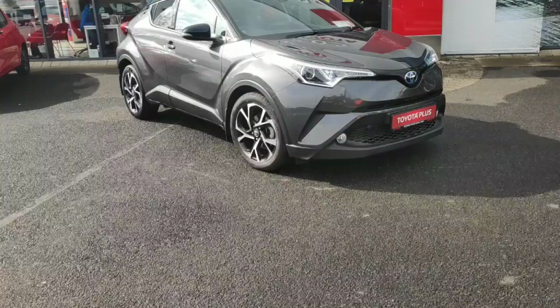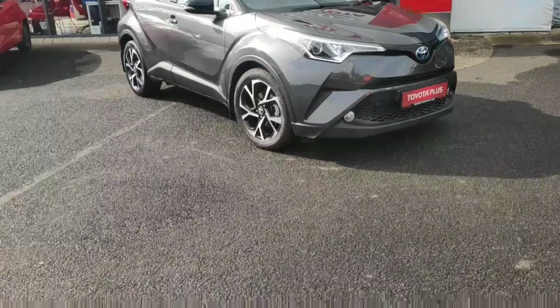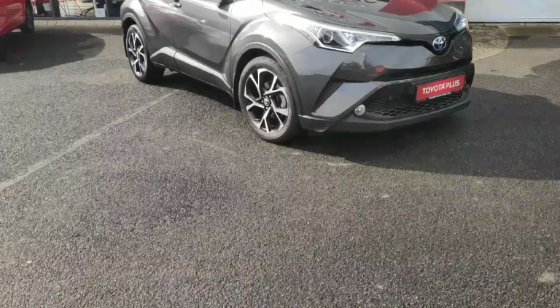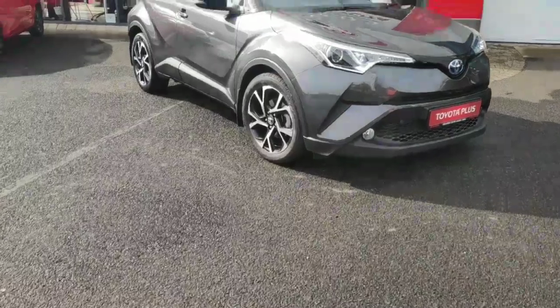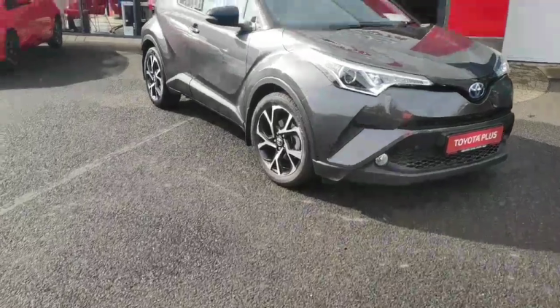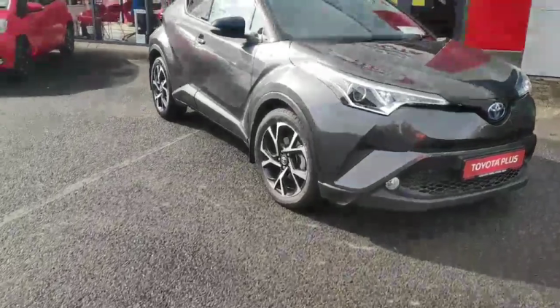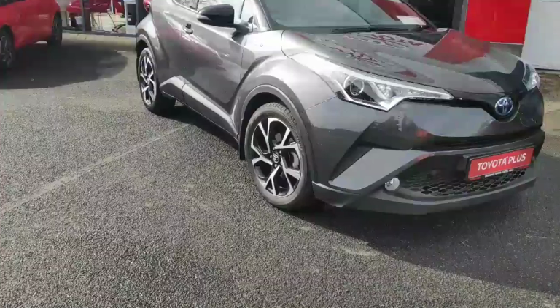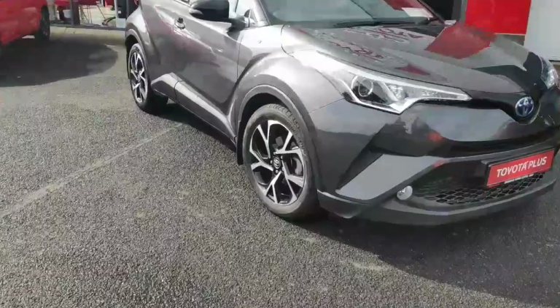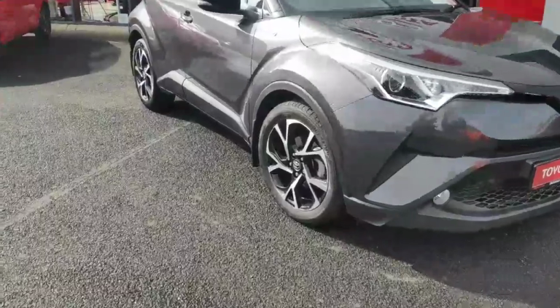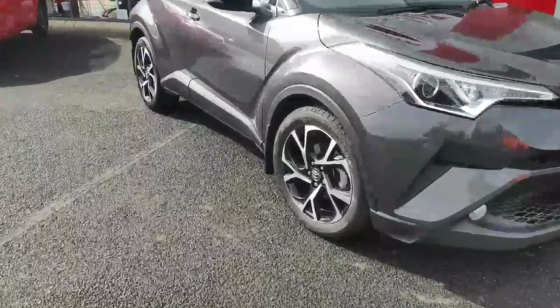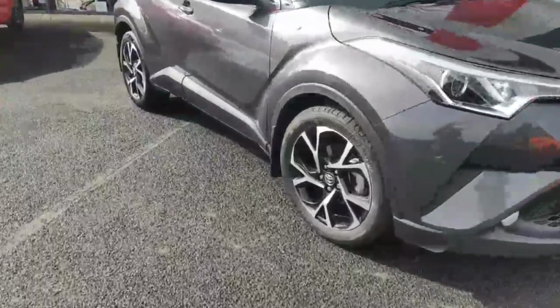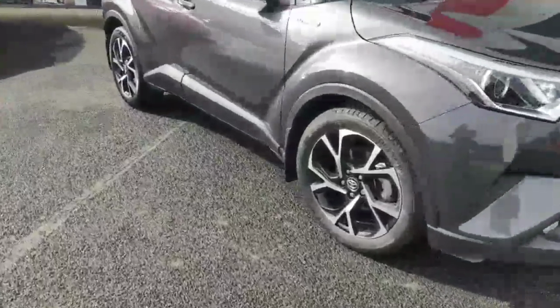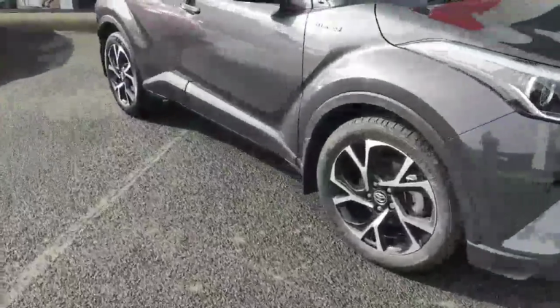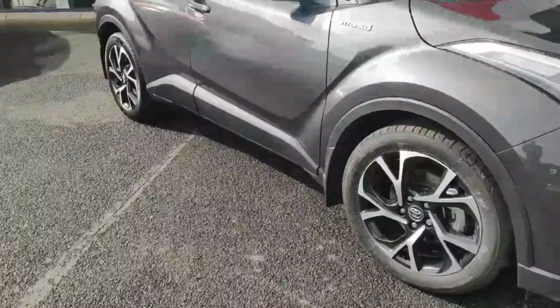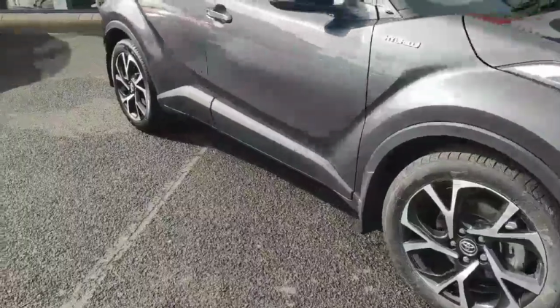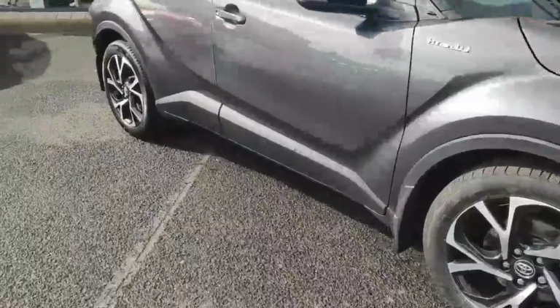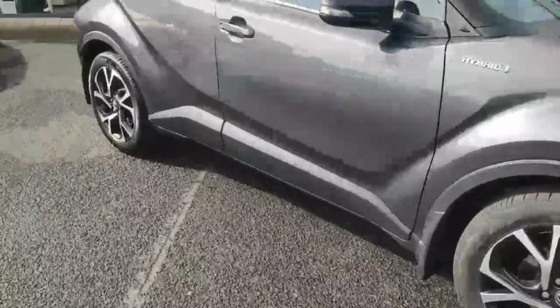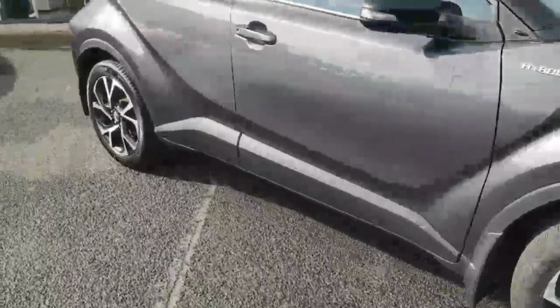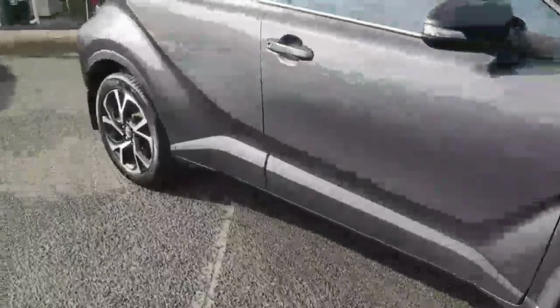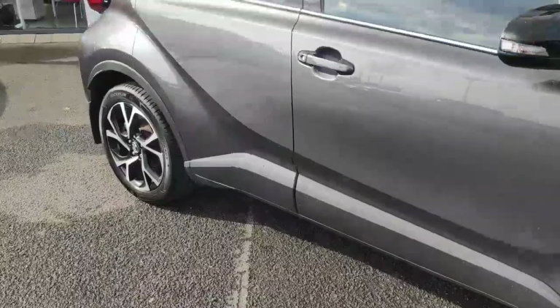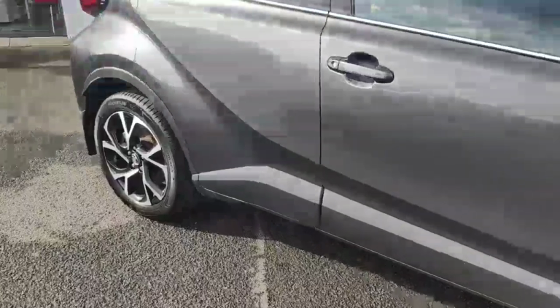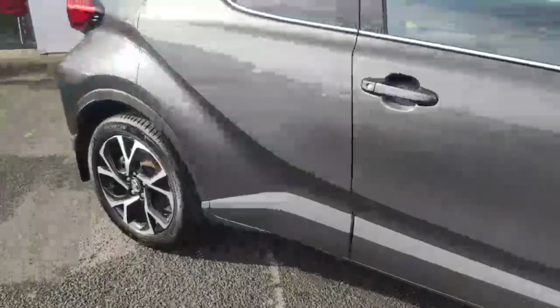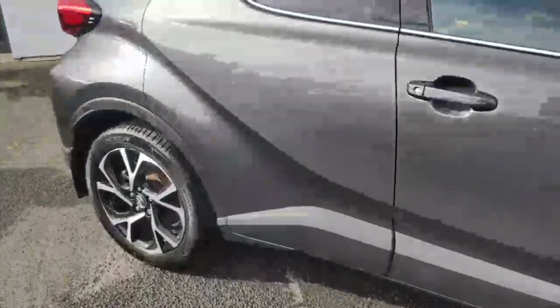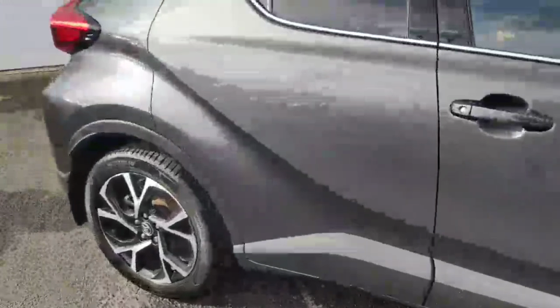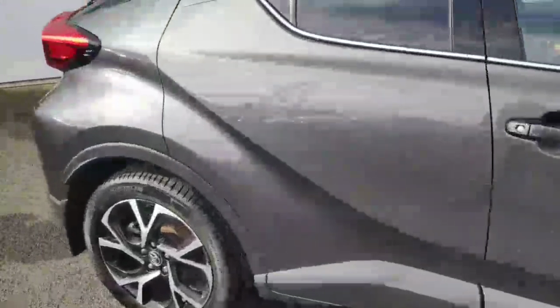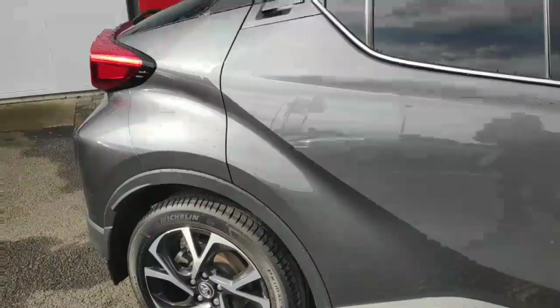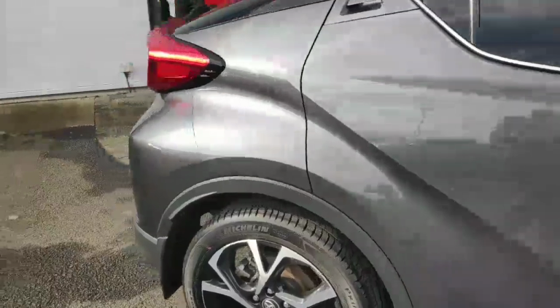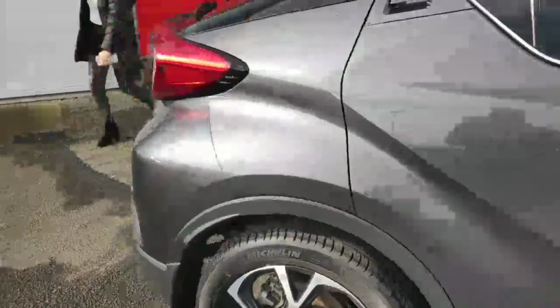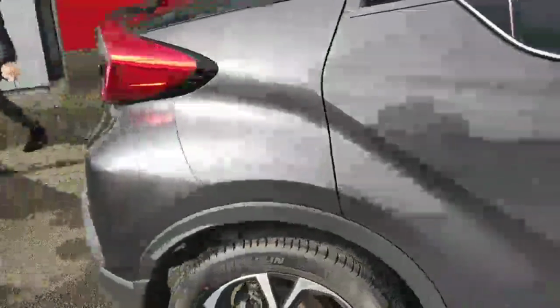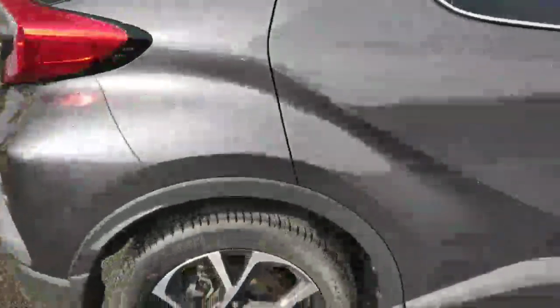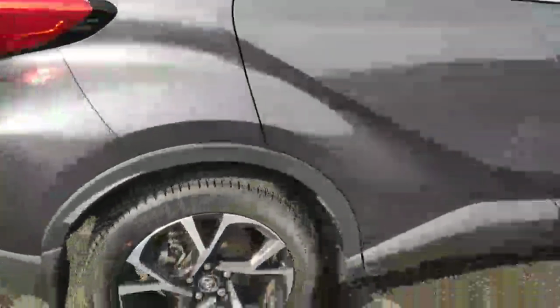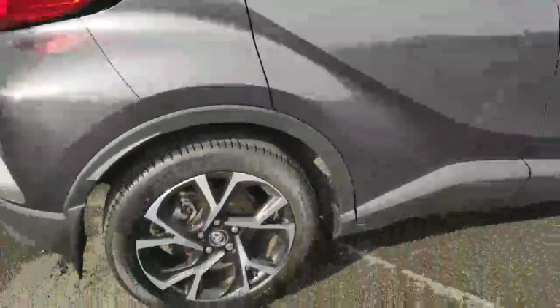Good morning again, this is Robert from Crossings. Here we have a 2018 Toyota Corolla CHR in Luna Sport. It's a one-owner car, sold by ourselves.